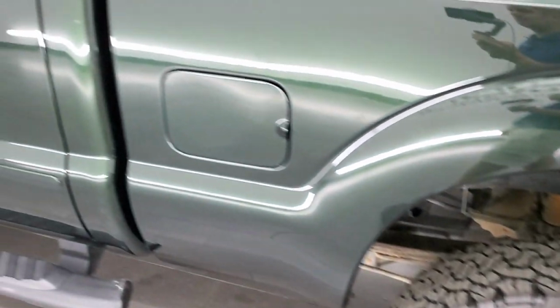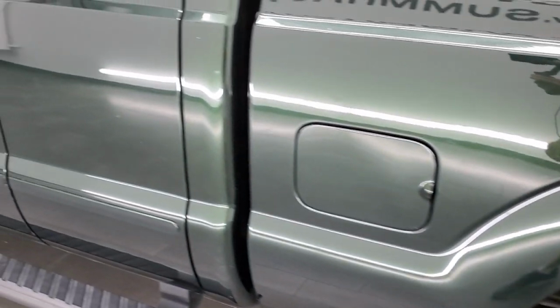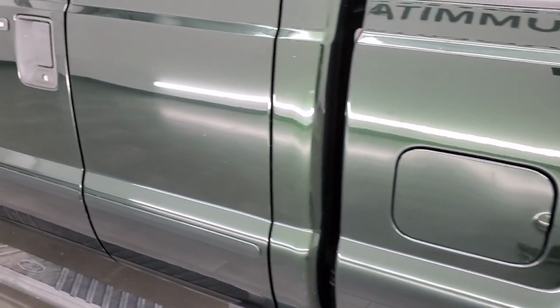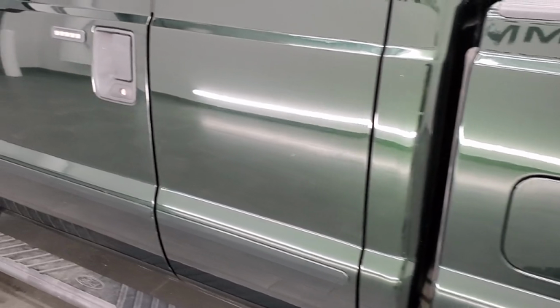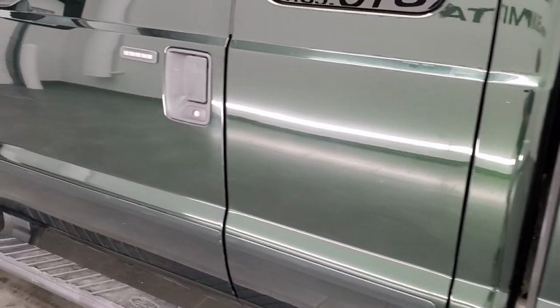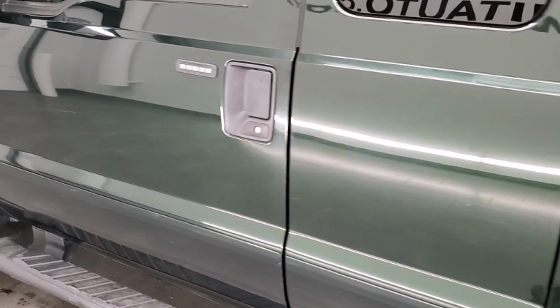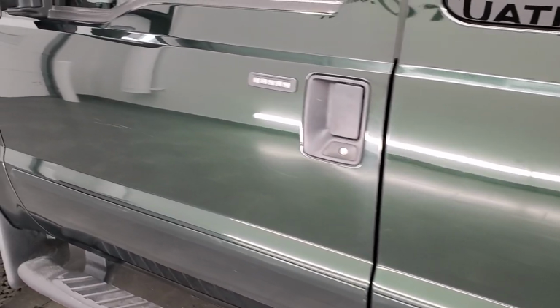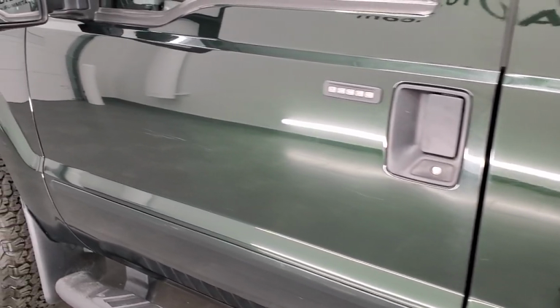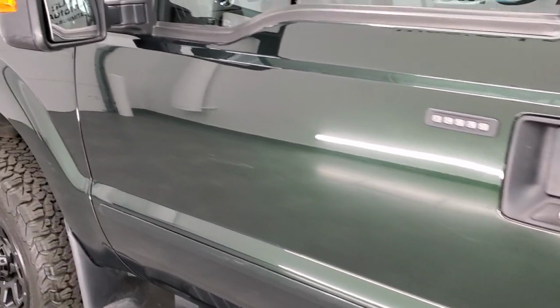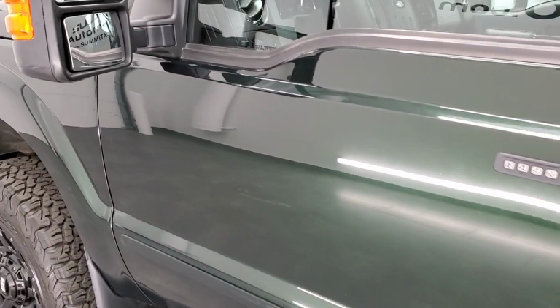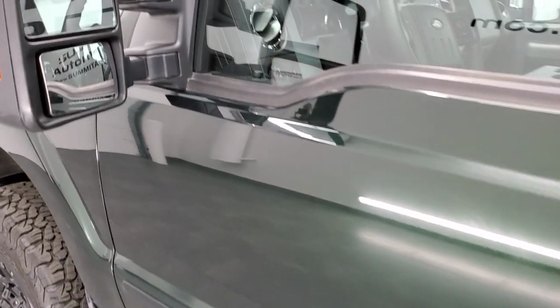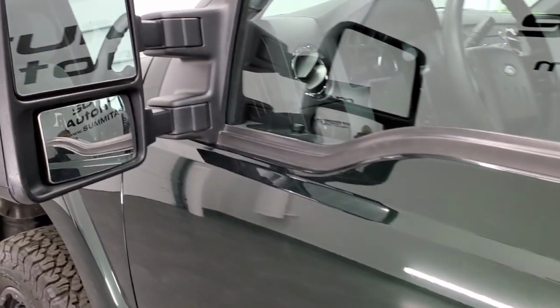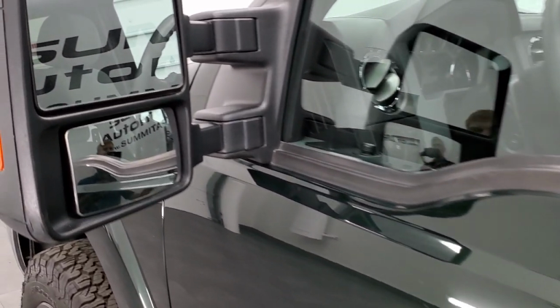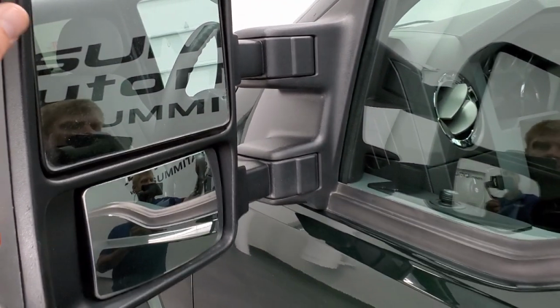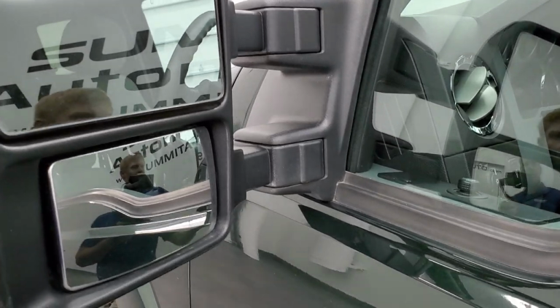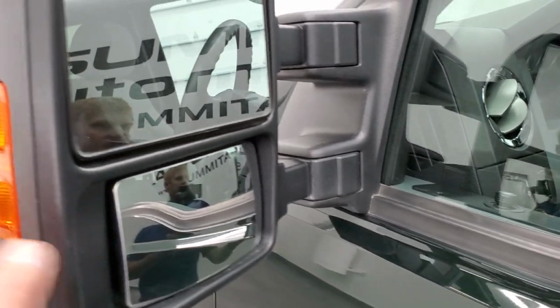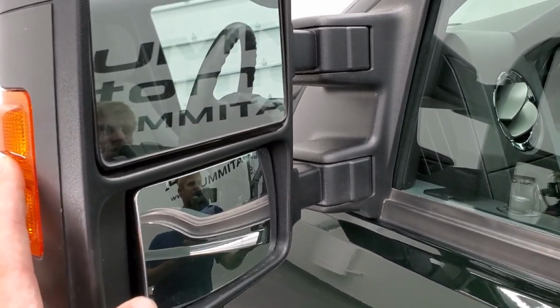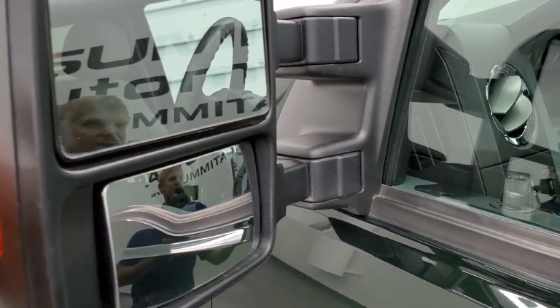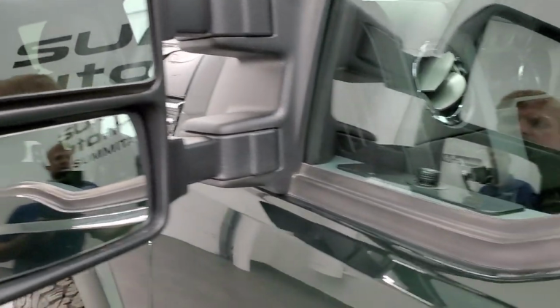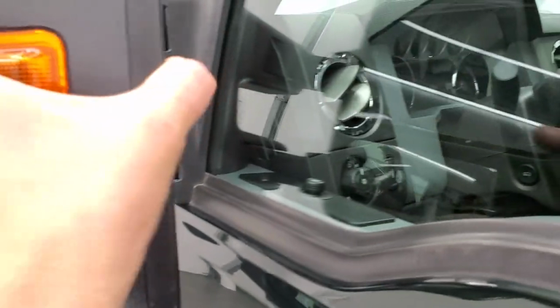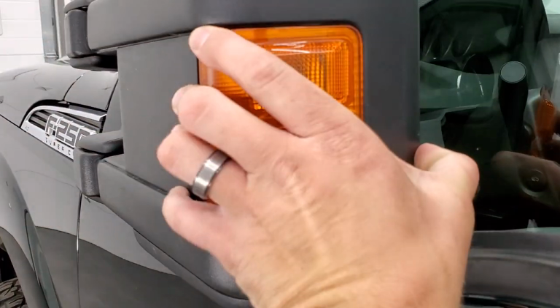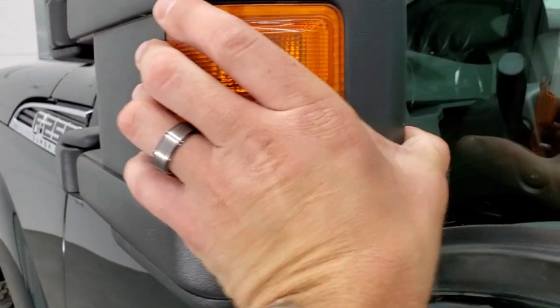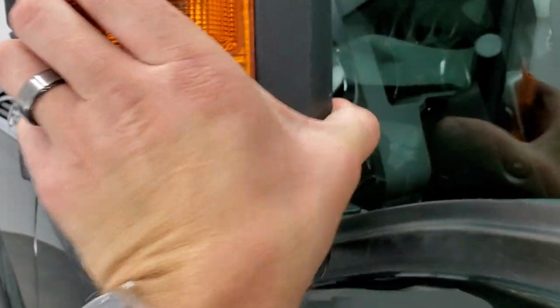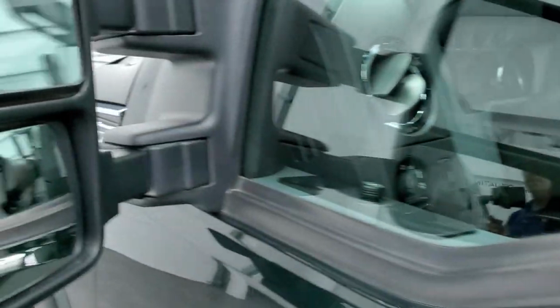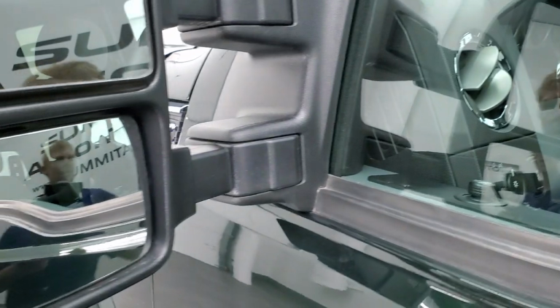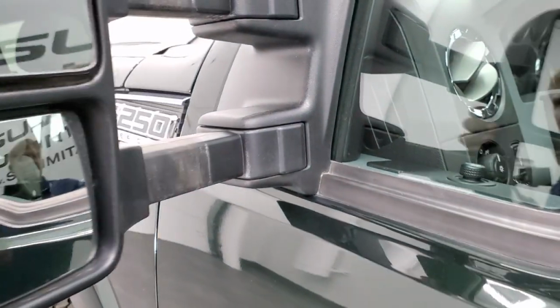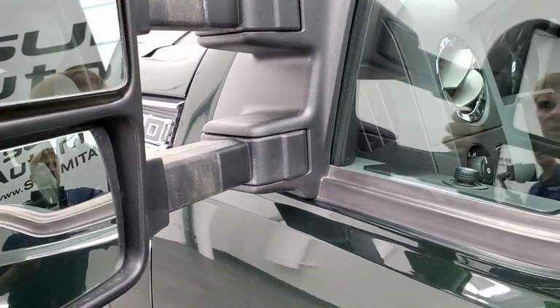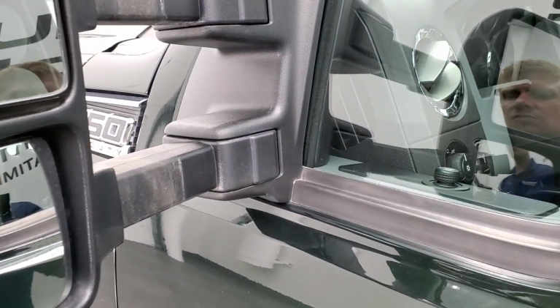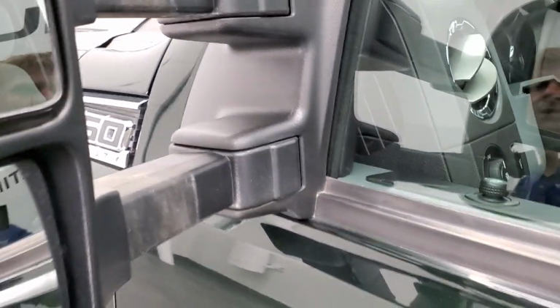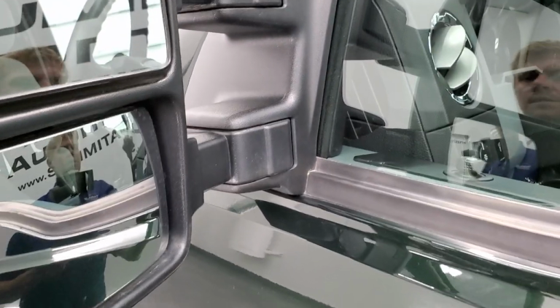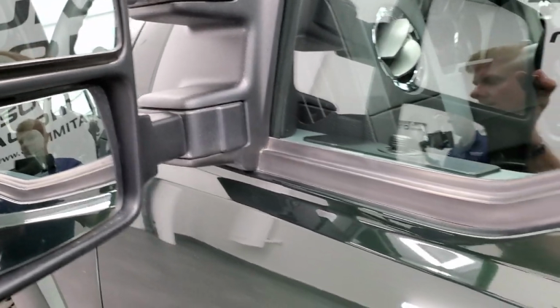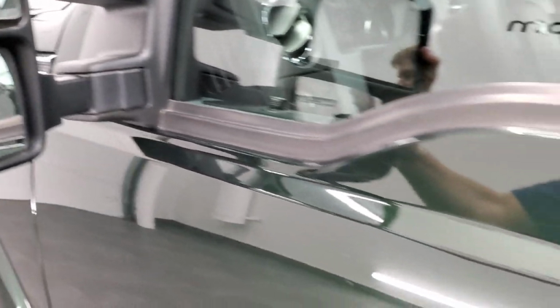Down the driver's side it looks really good. You get power tow mirrors – they are heated, they have built-in turn signals, they fold in, and they also telescope out.